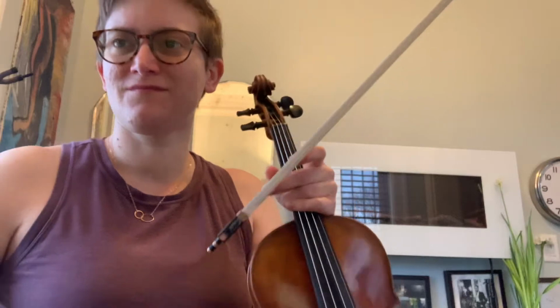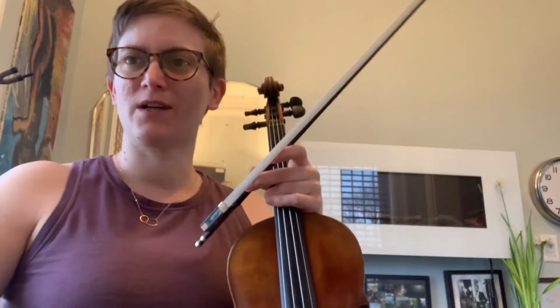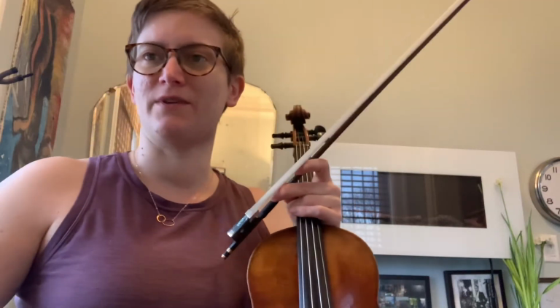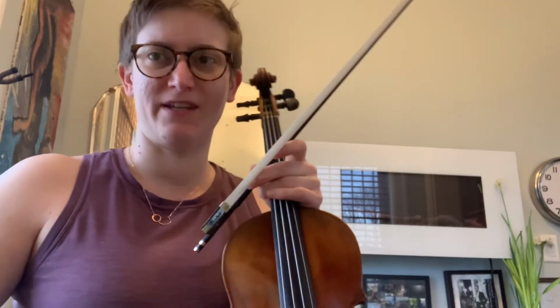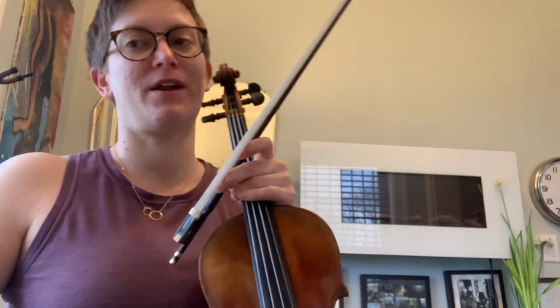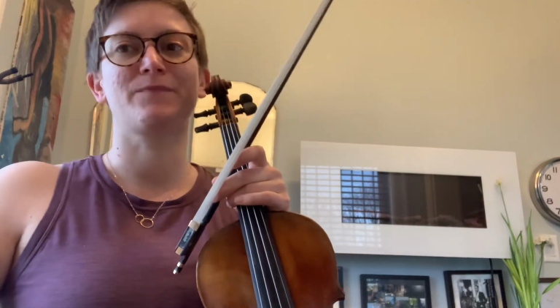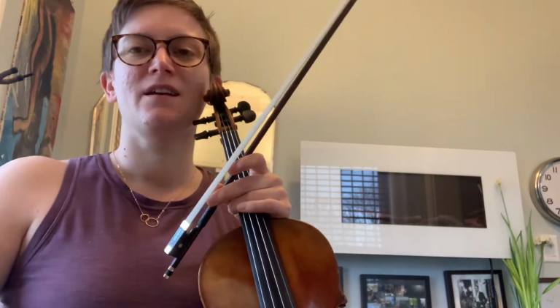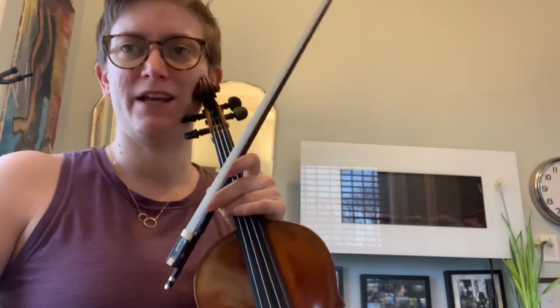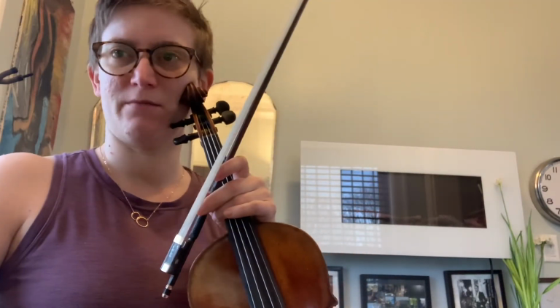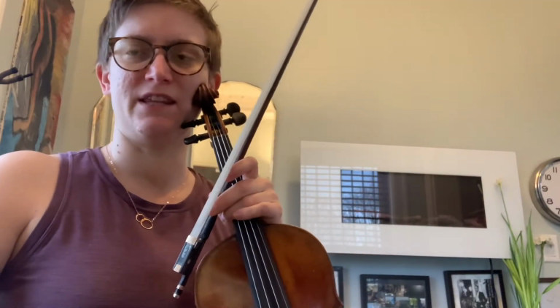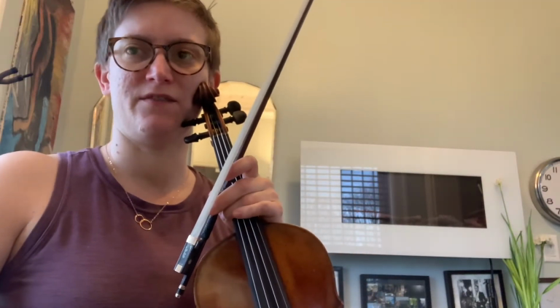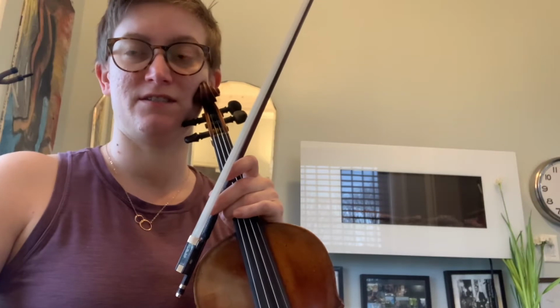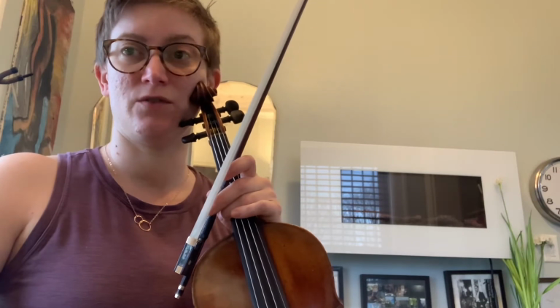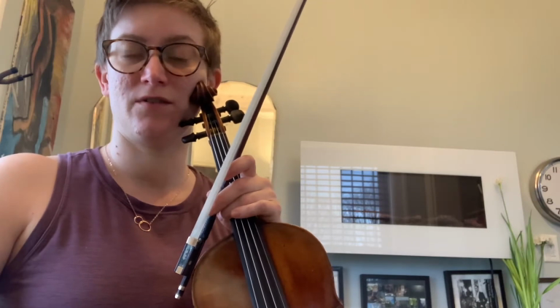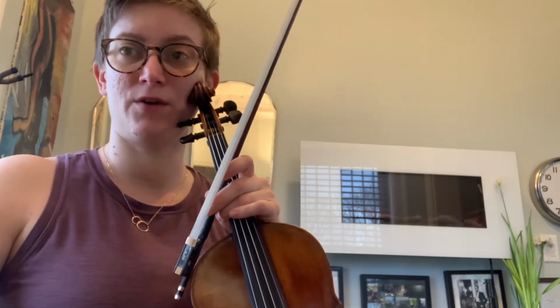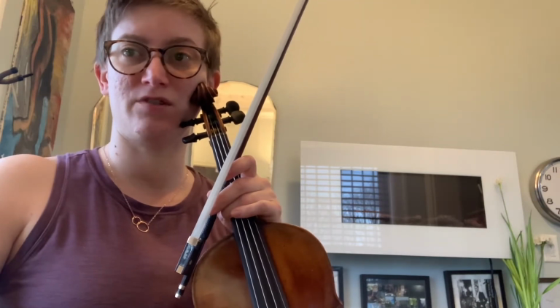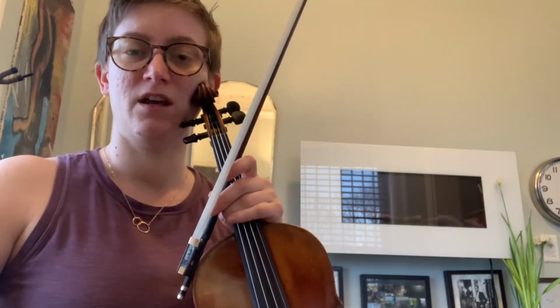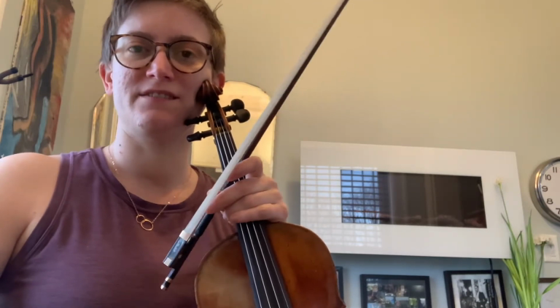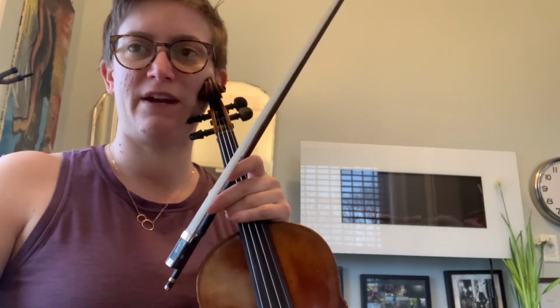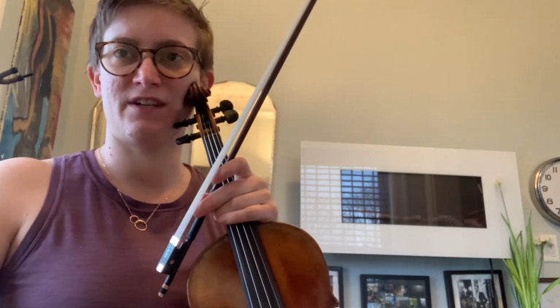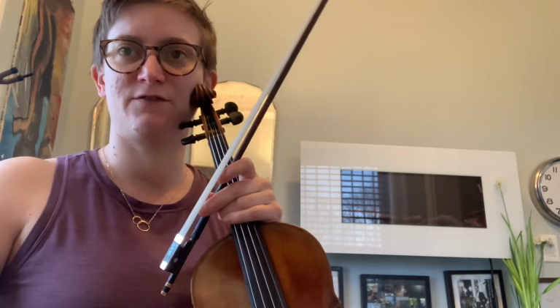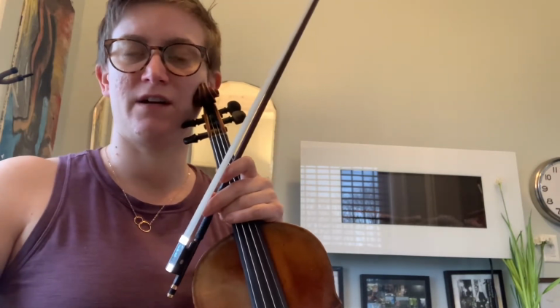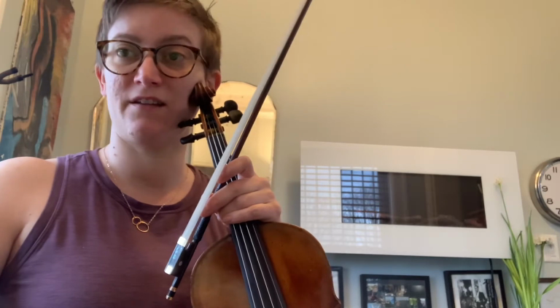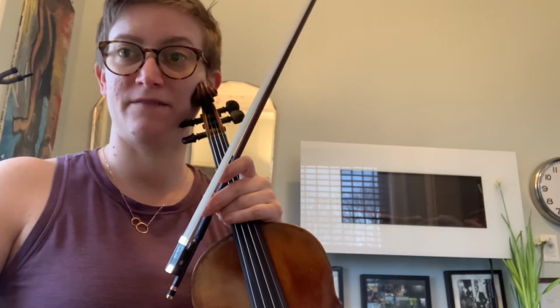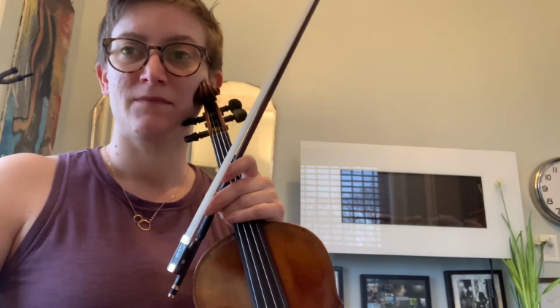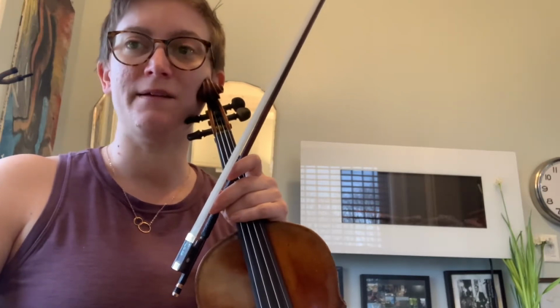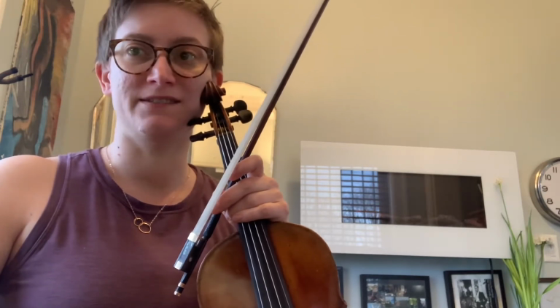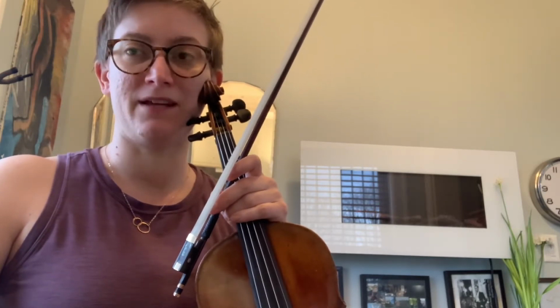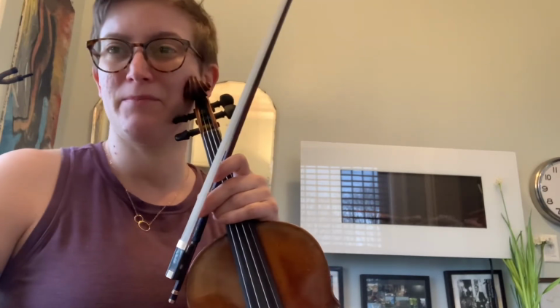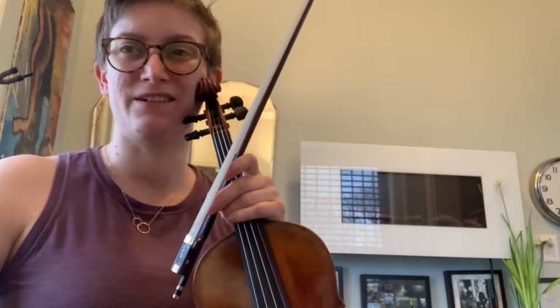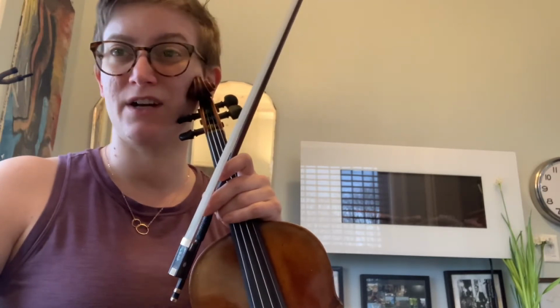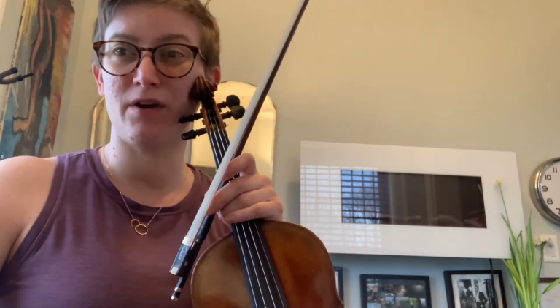Welcome to Intermediate Vibrato. If you're like me, you might find that you have a slow vibrato naturally. This is a great exercise for accelerating it. We call it bug zapping. Some people call it trigger vibrato.